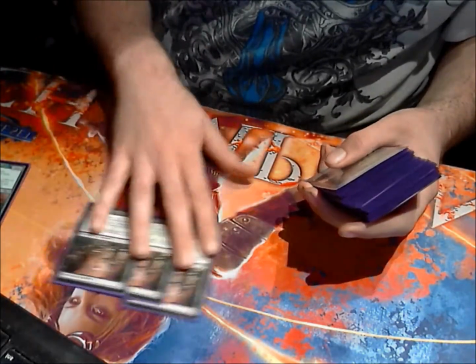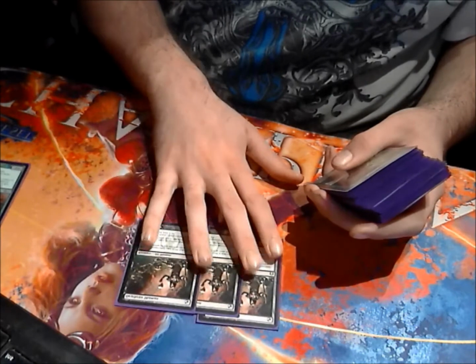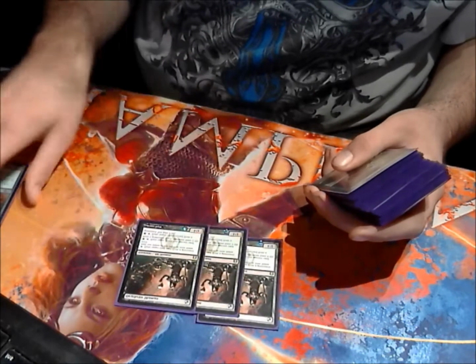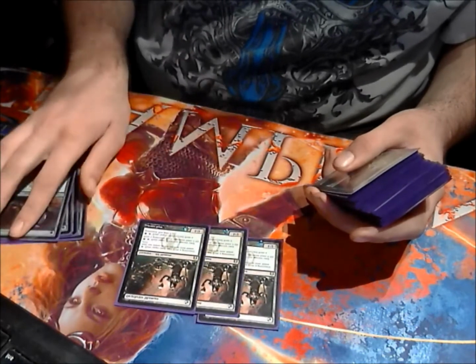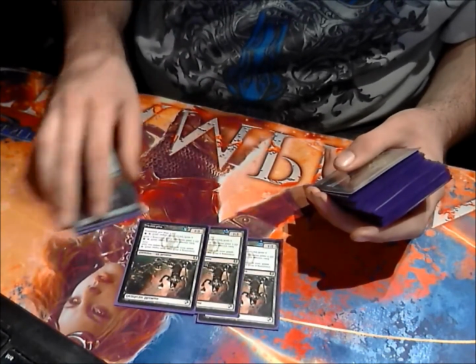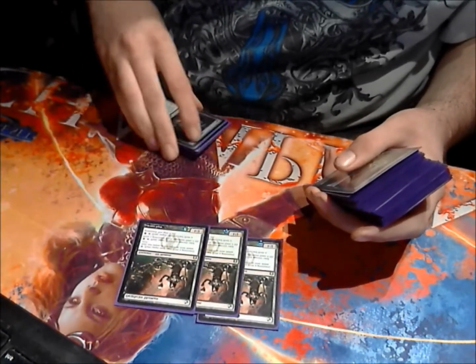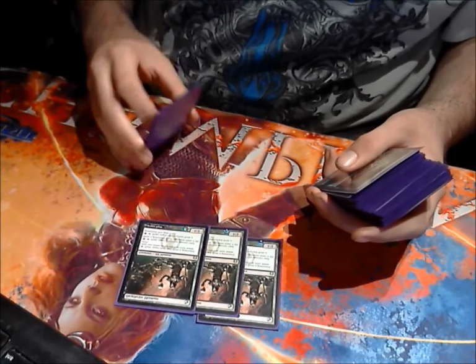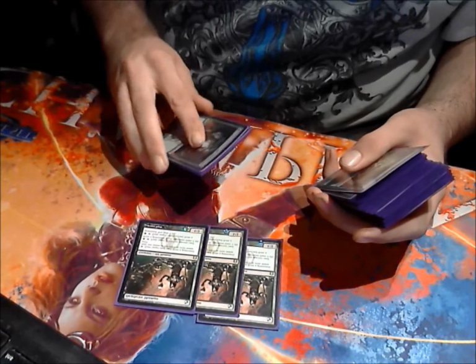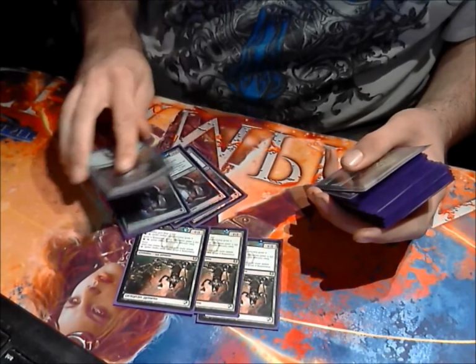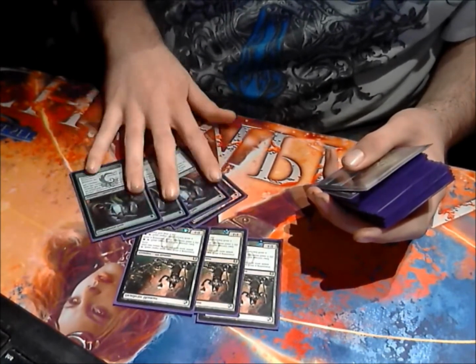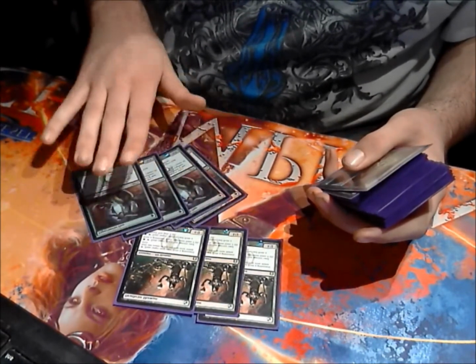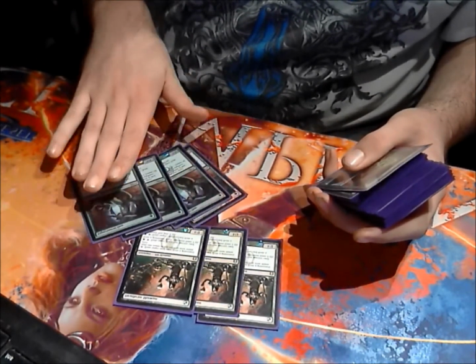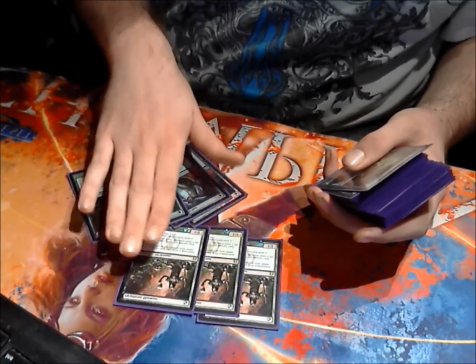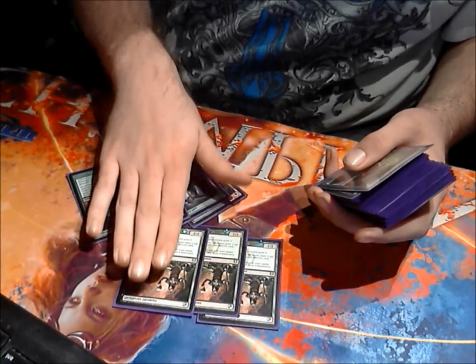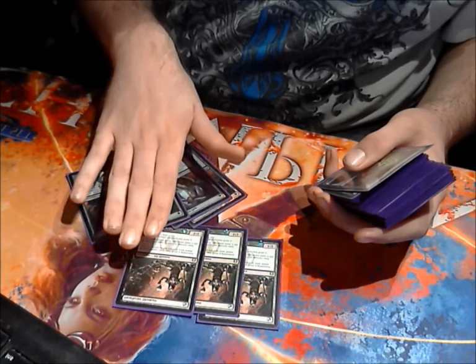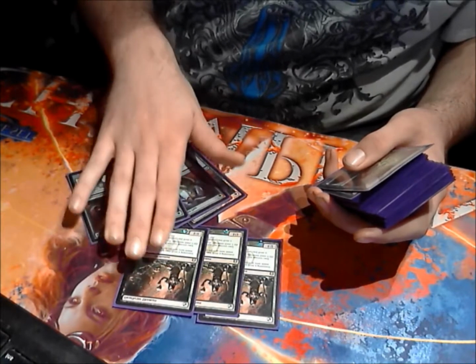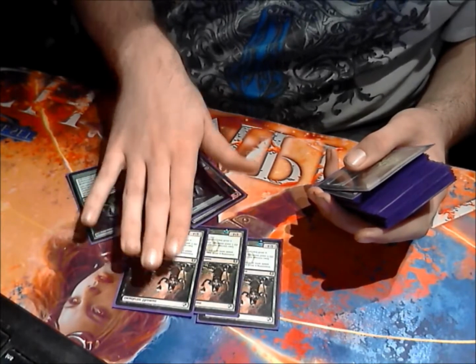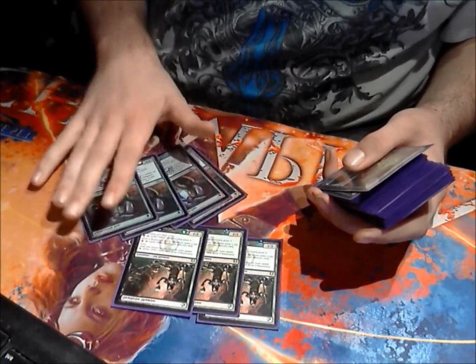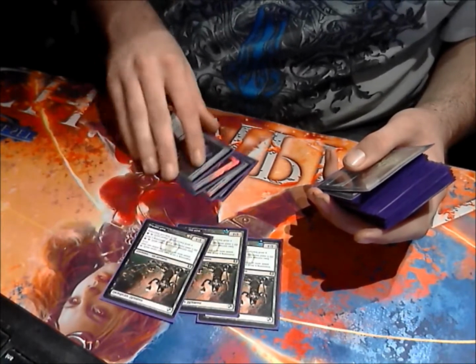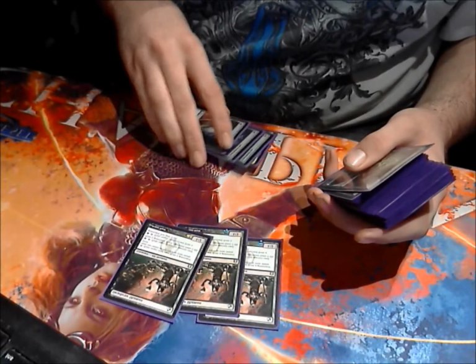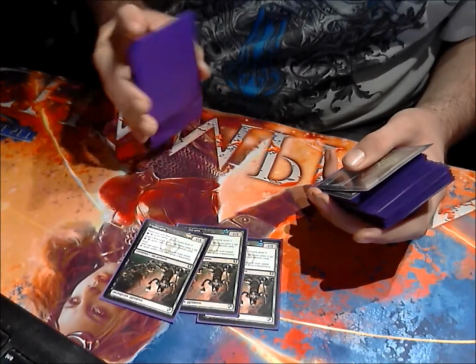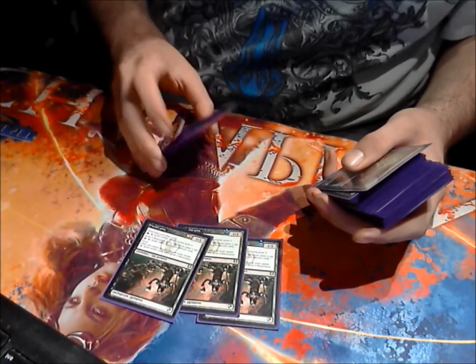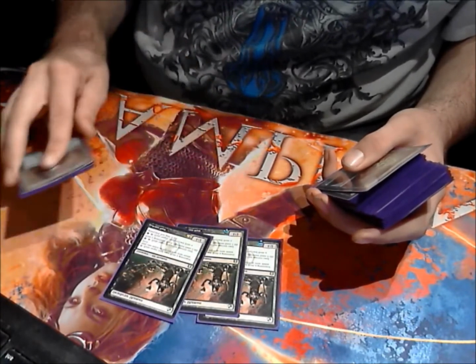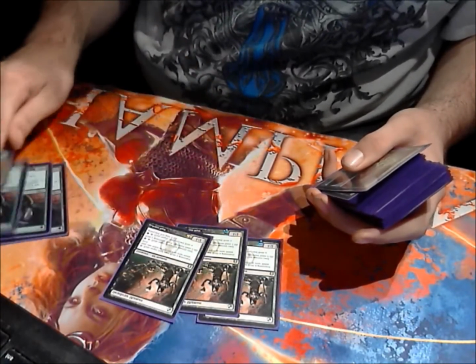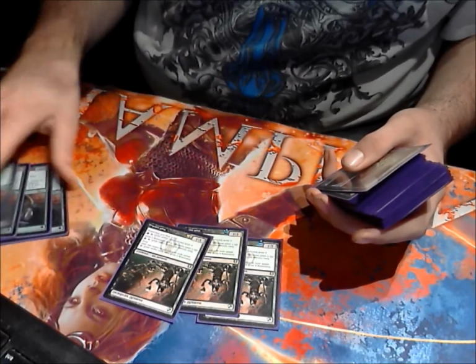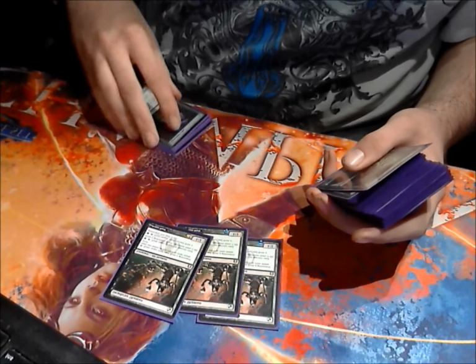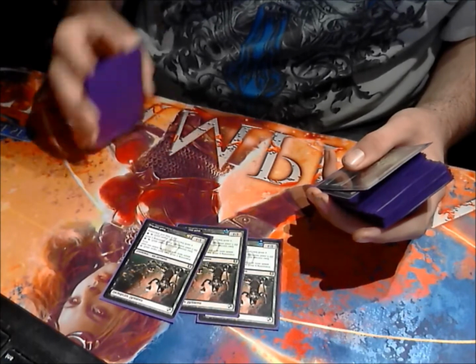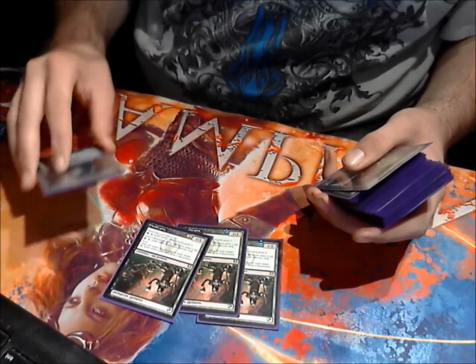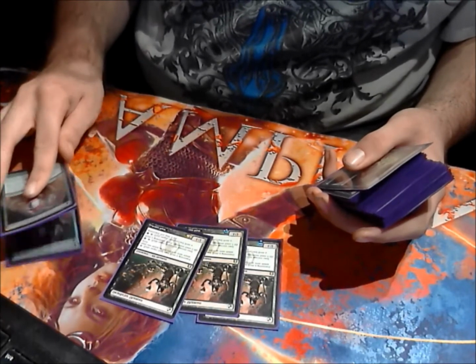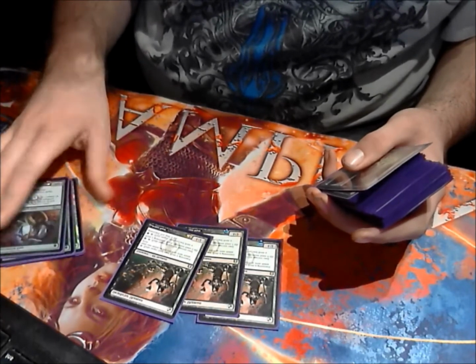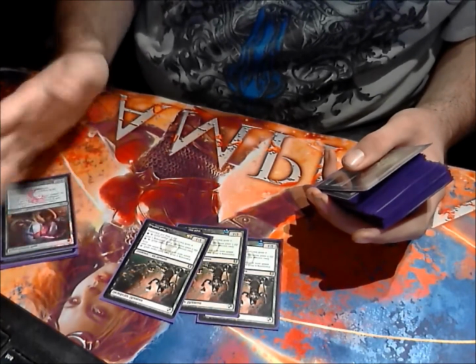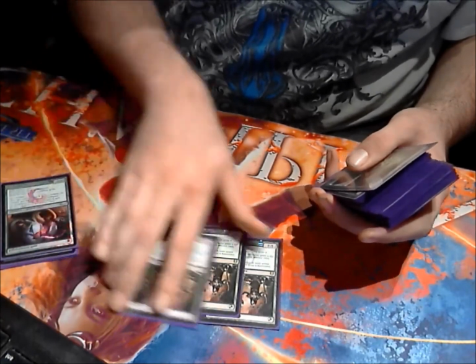Three Deathrite Shamans. They work well with Experiment One — turn one Experiment One, turn two play this and they all evolve because they're 1/2s. Also really good for beating board stalls because you can just burn out your opponent.